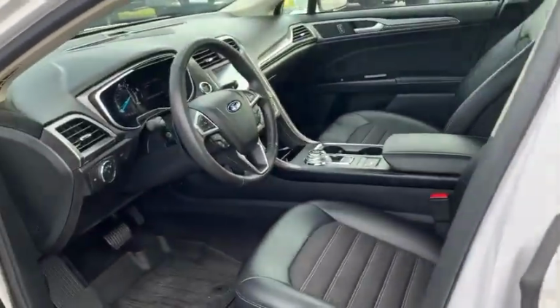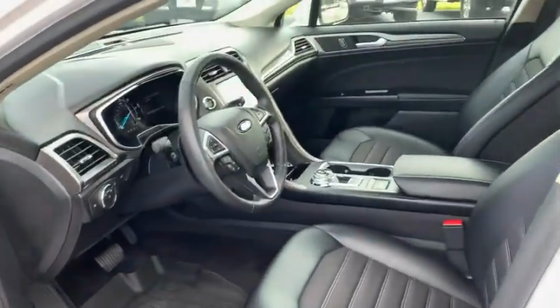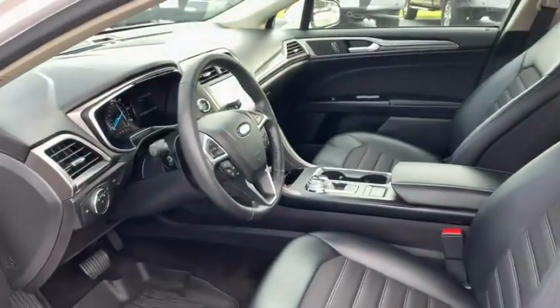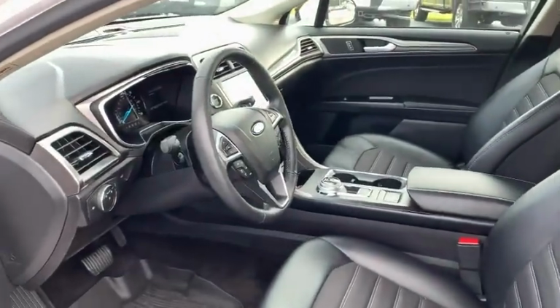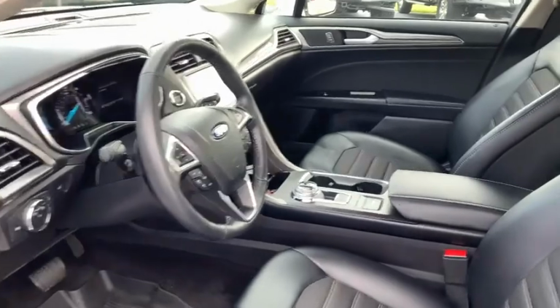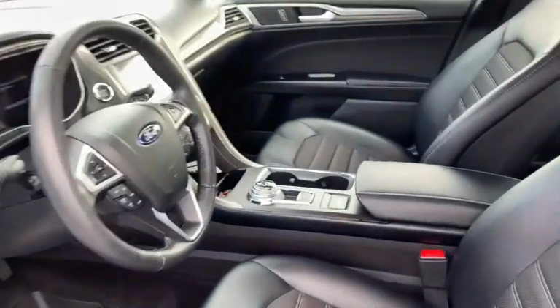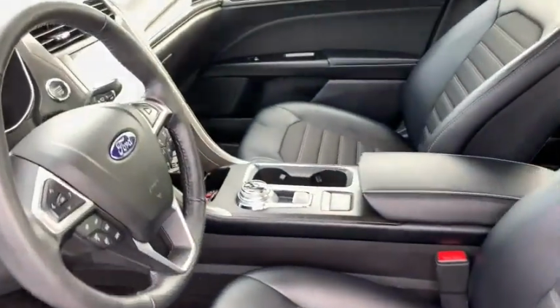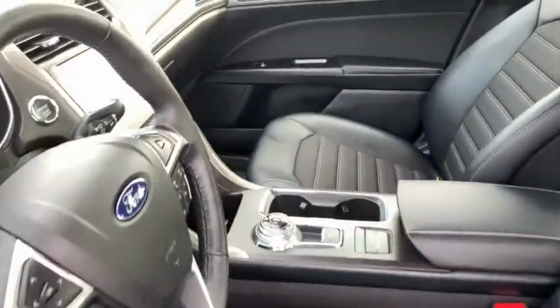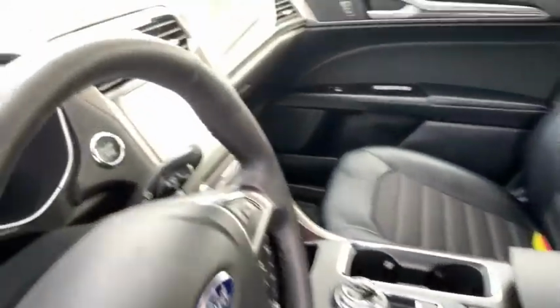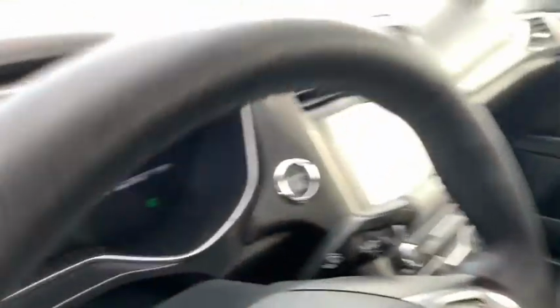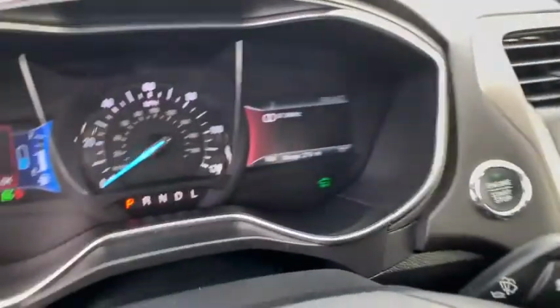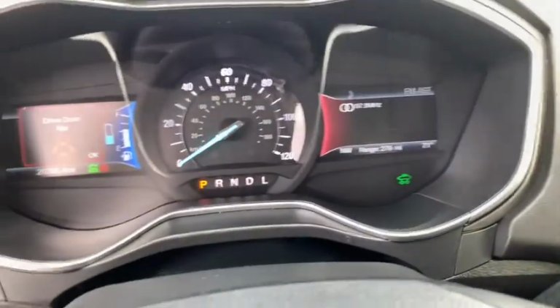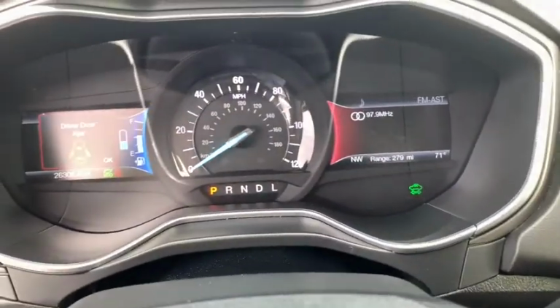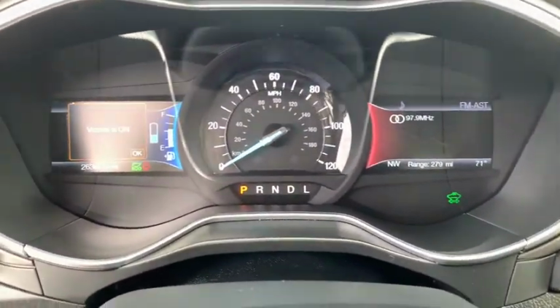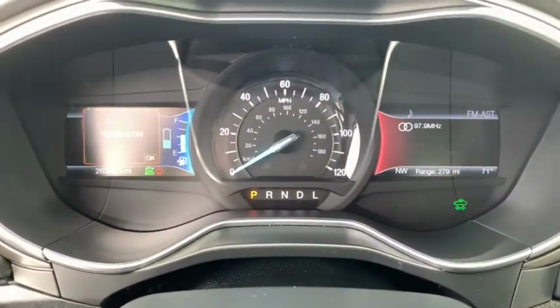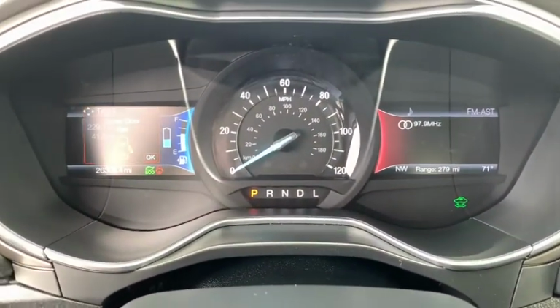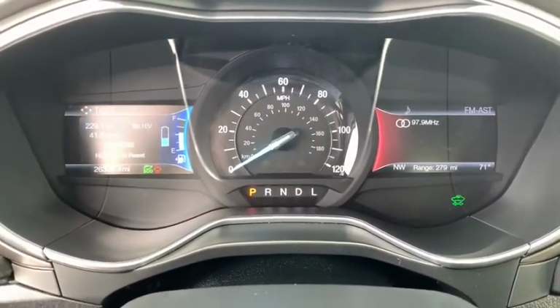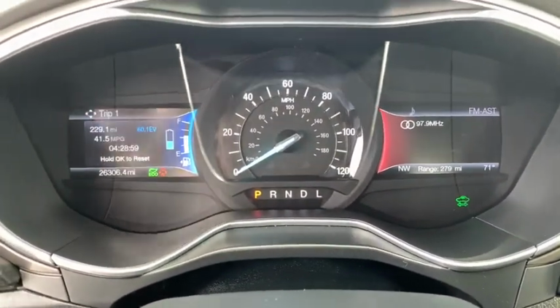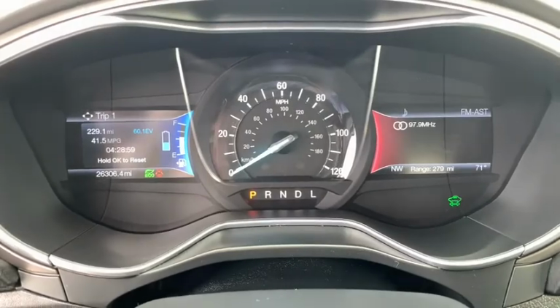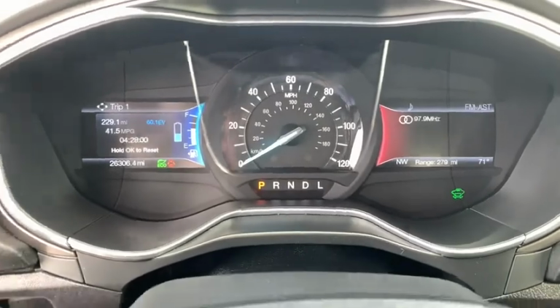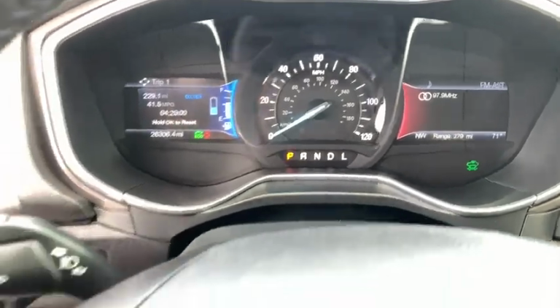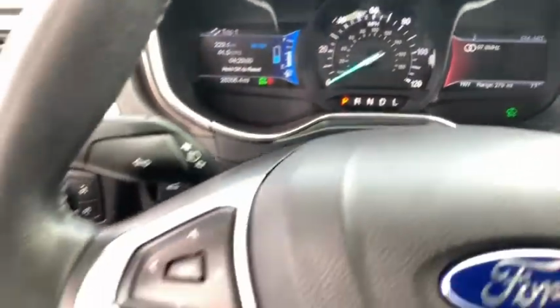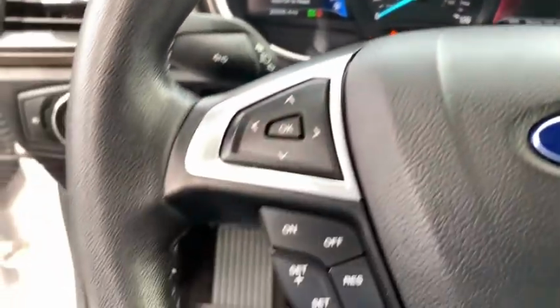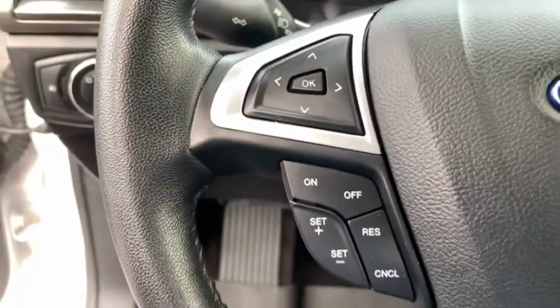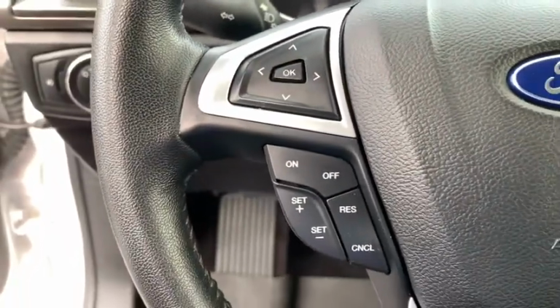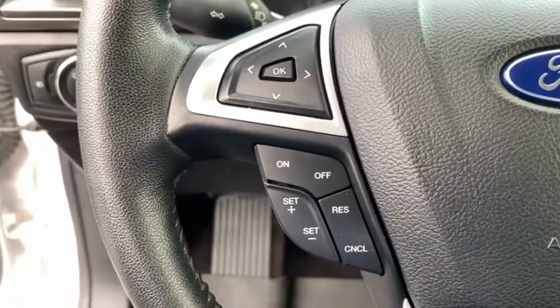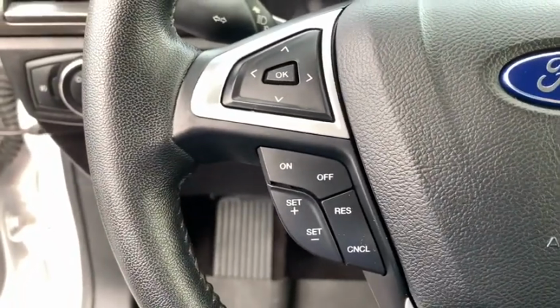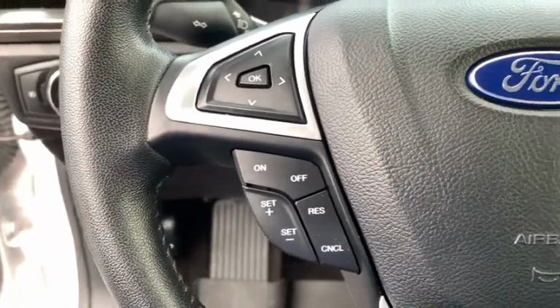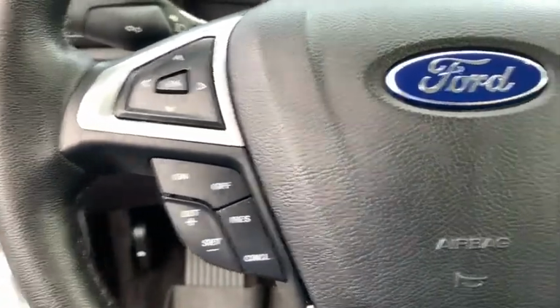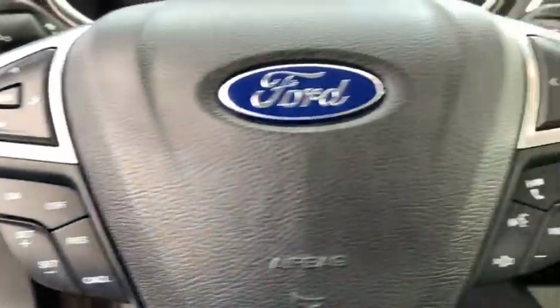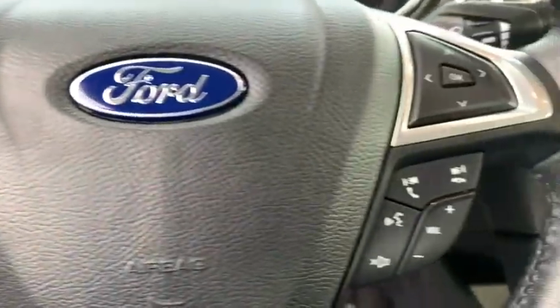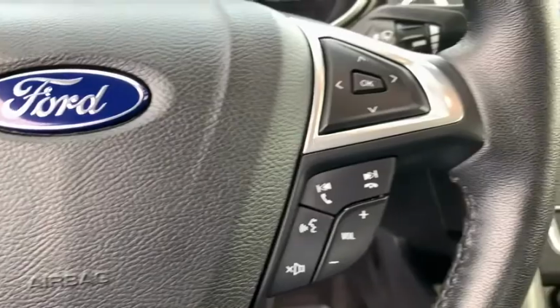Trip computer, power windows, compass, CD player, security system, heated front seat, electronic stability control, overhead console, remote keyless entry, panic alarm, brake assist.